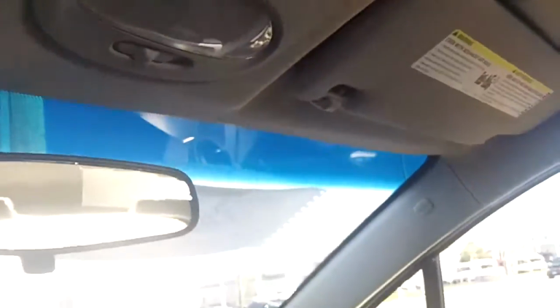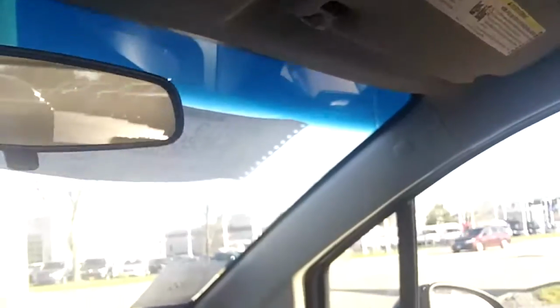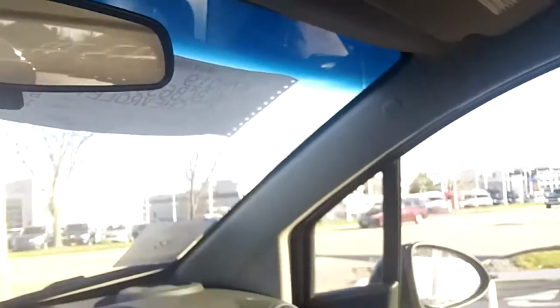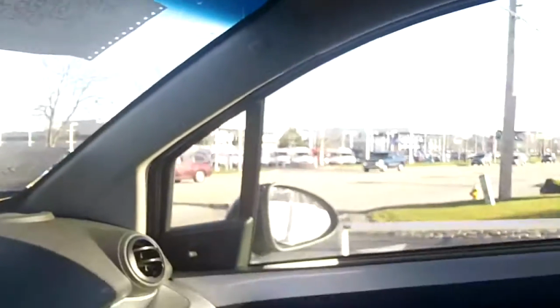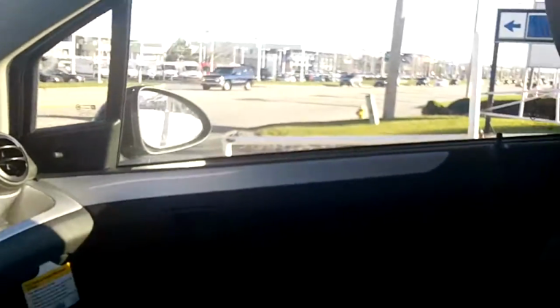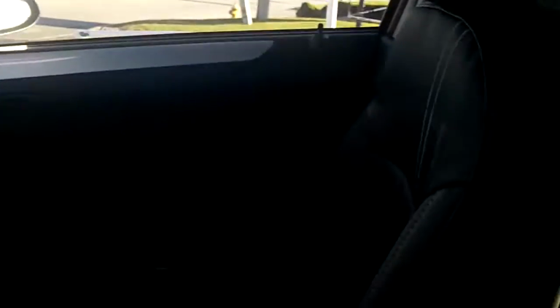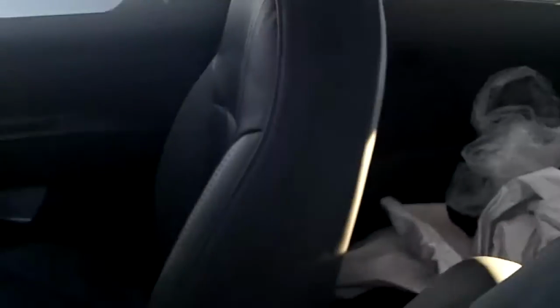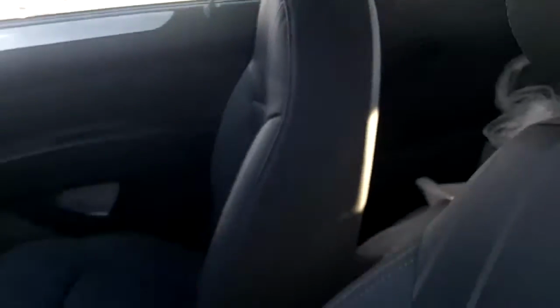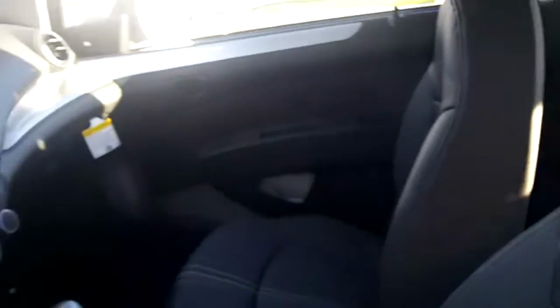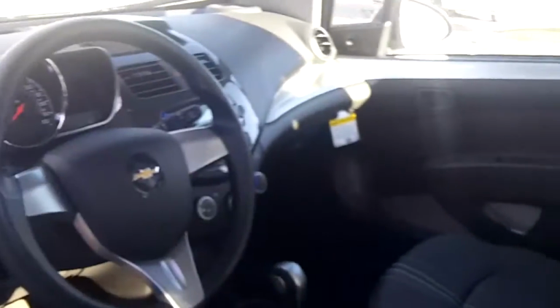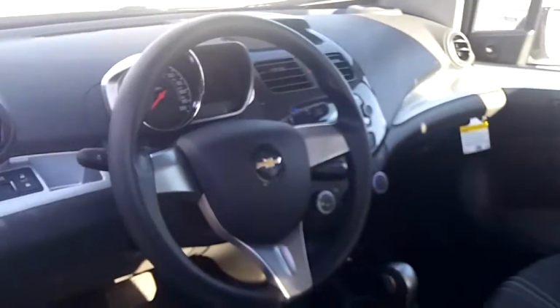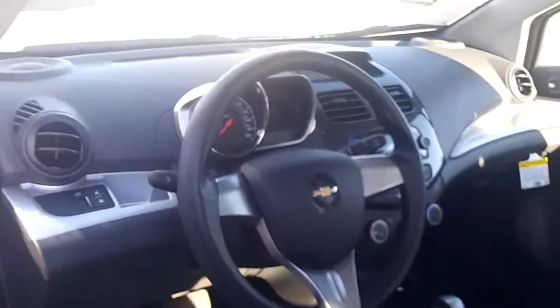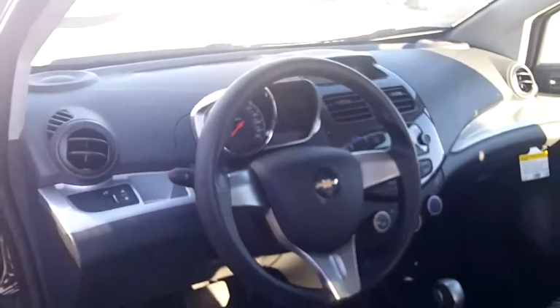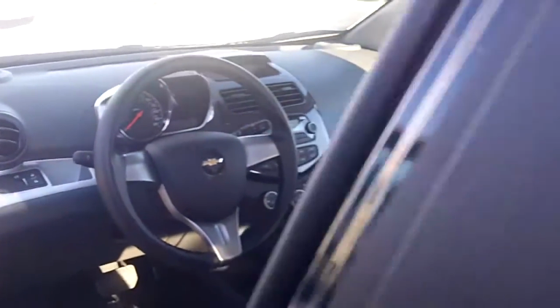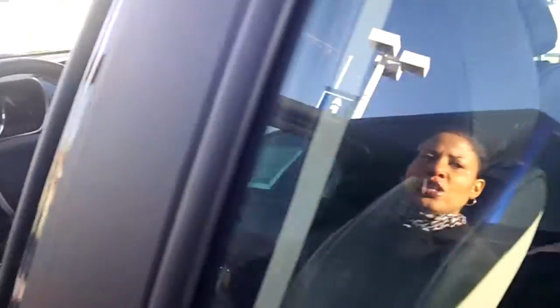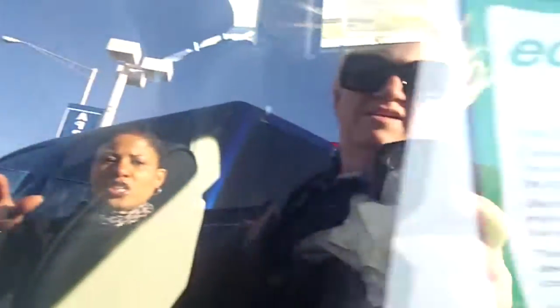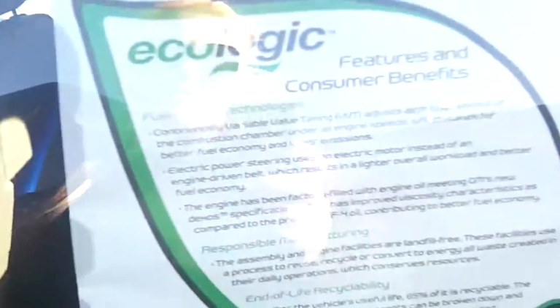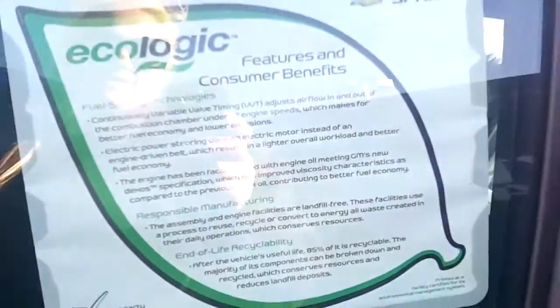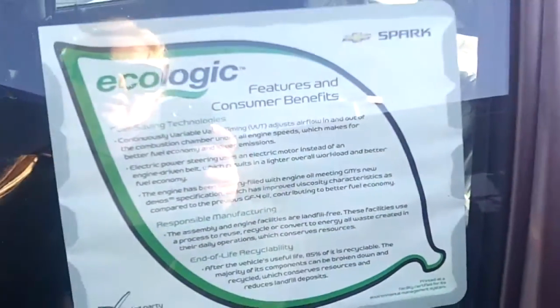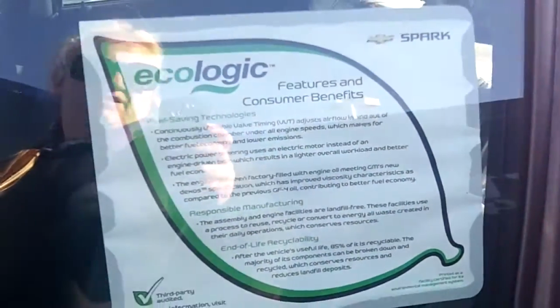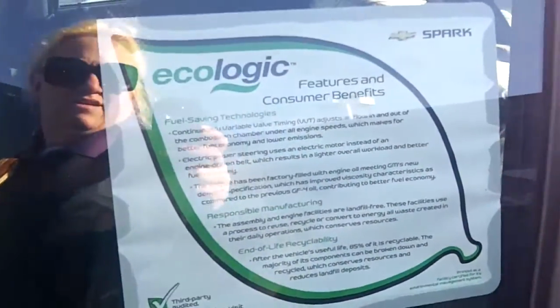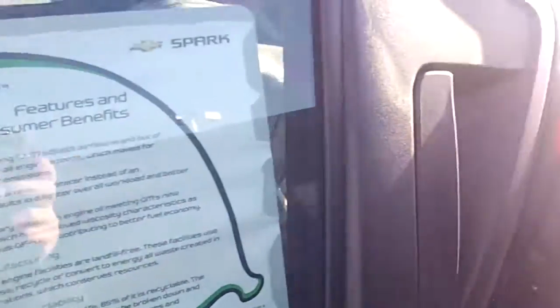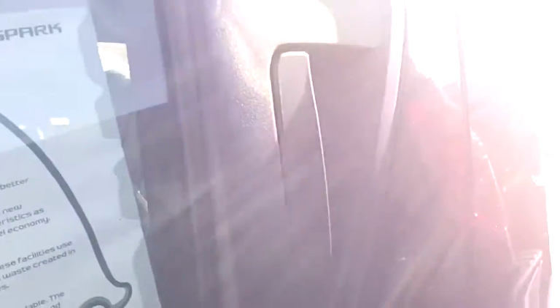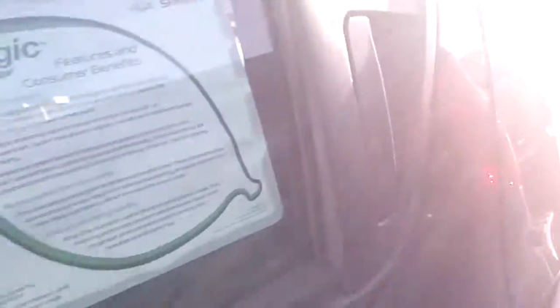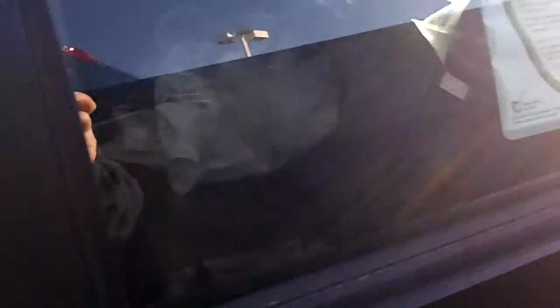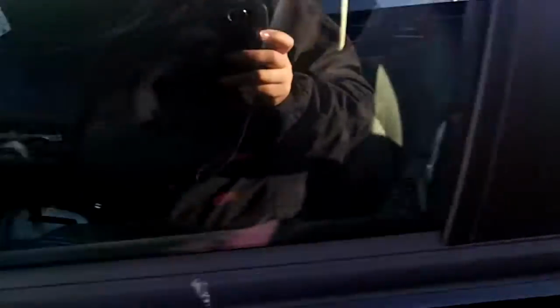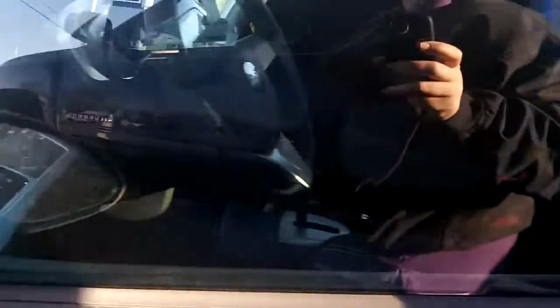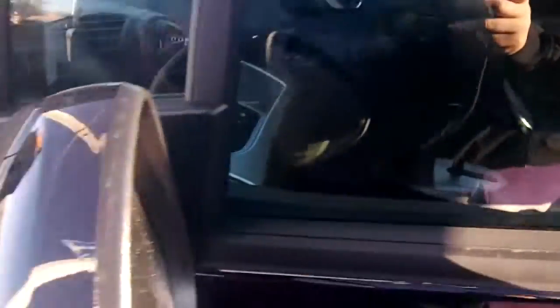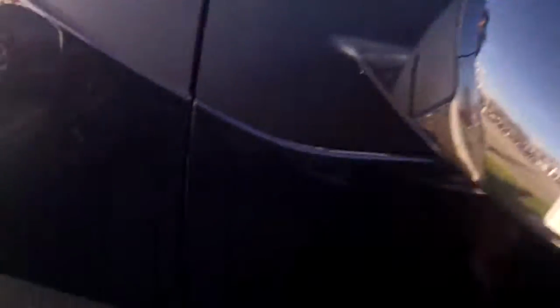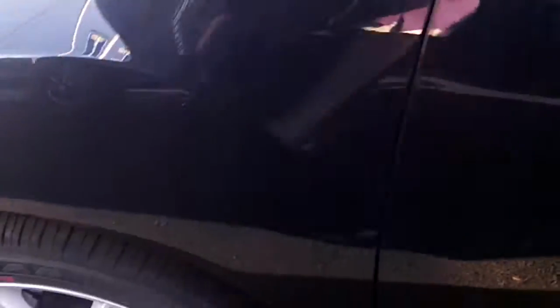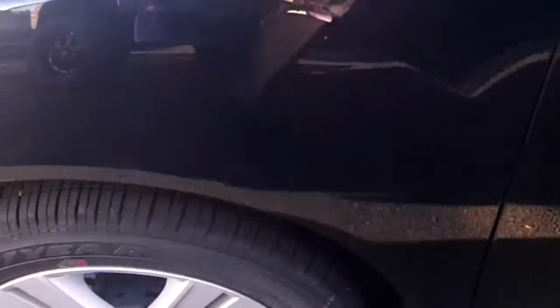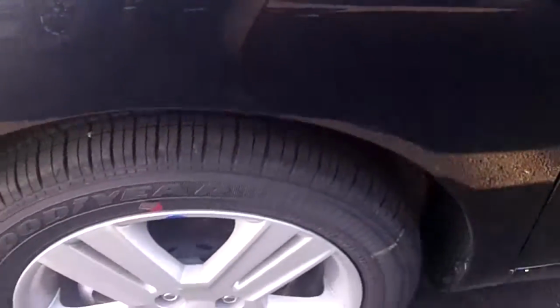And if we come on around and take a look at the outside, it's also equipped with the Ecologic, the oil saving technology. It has alloy wheels, so we're just going to take a look around the outside.